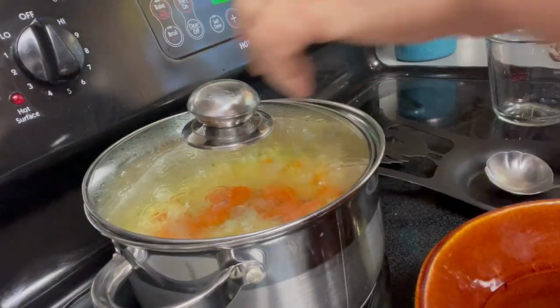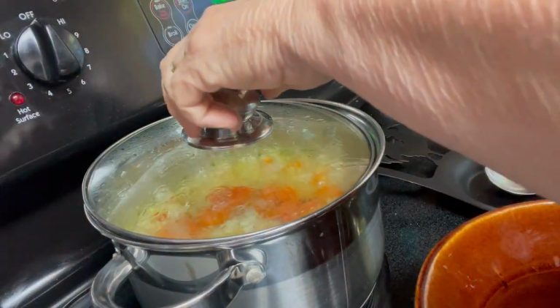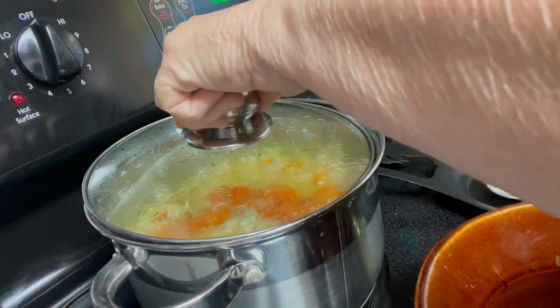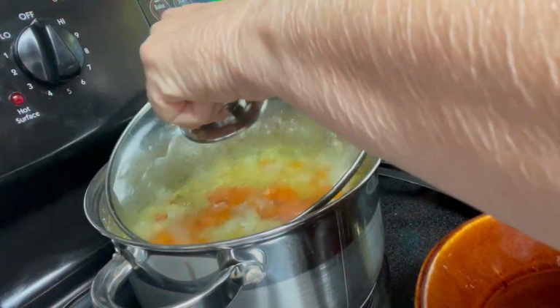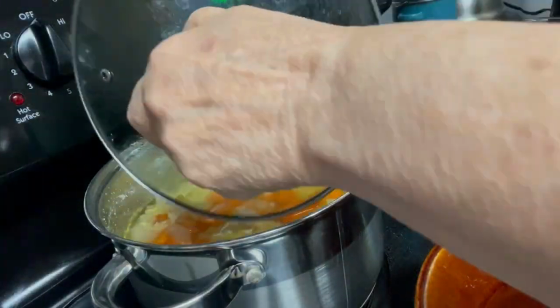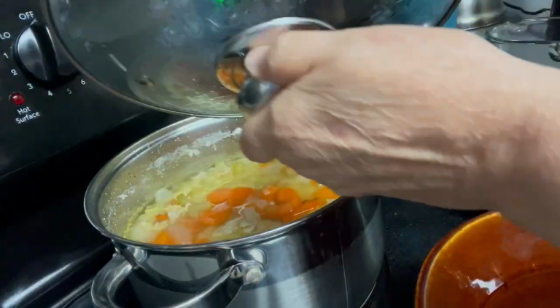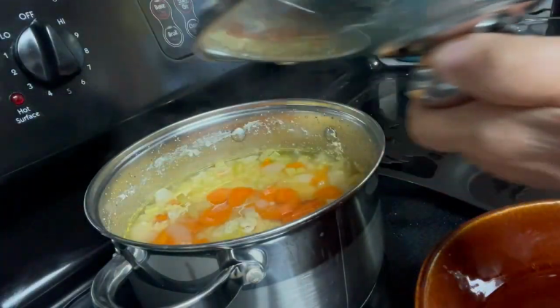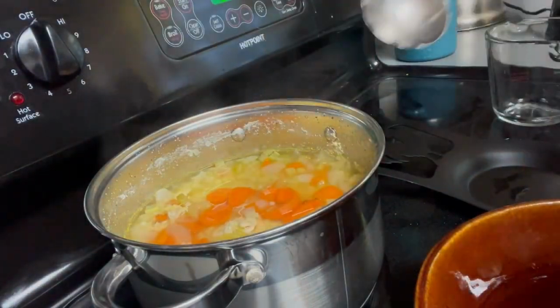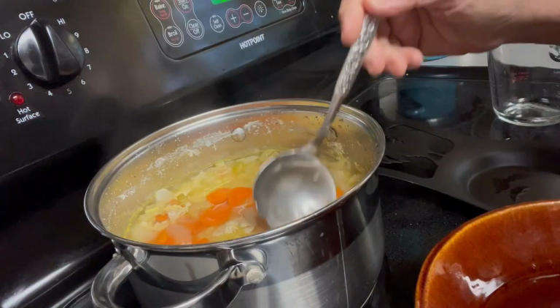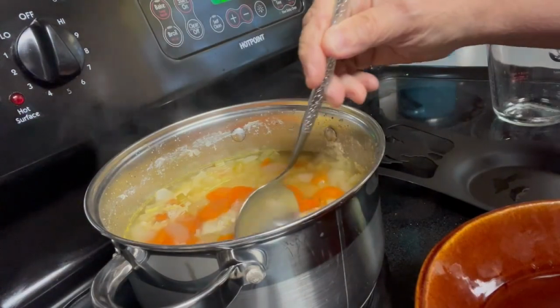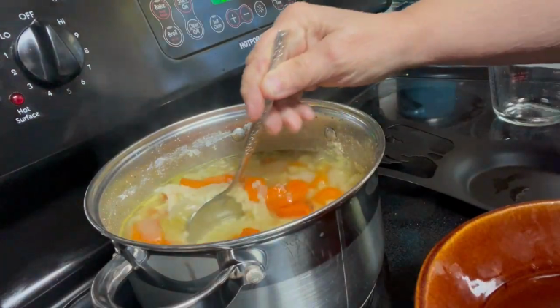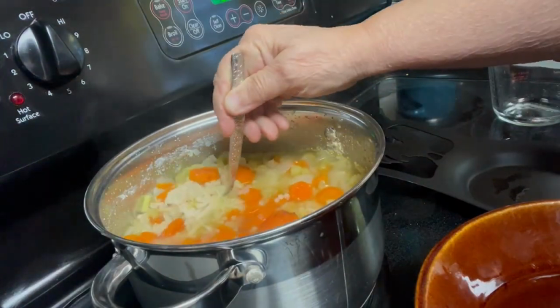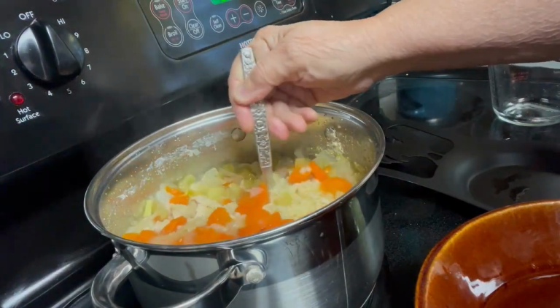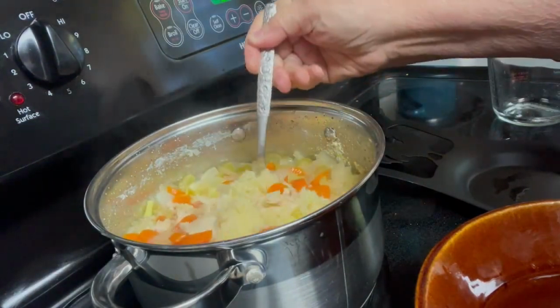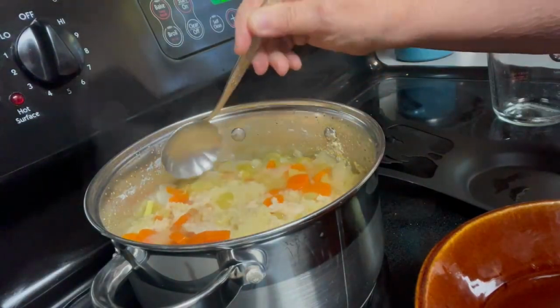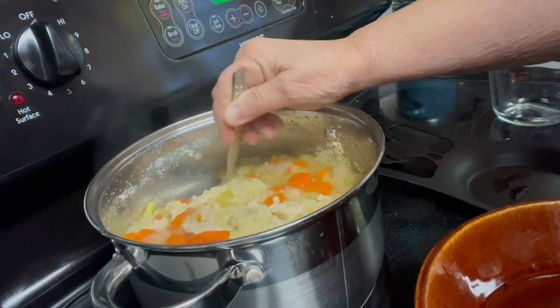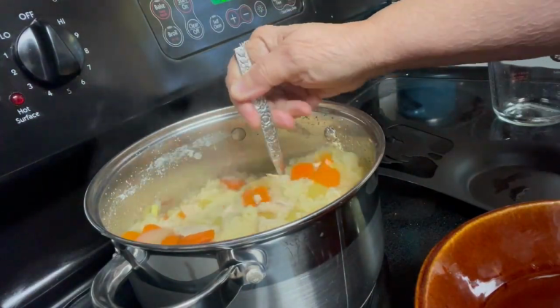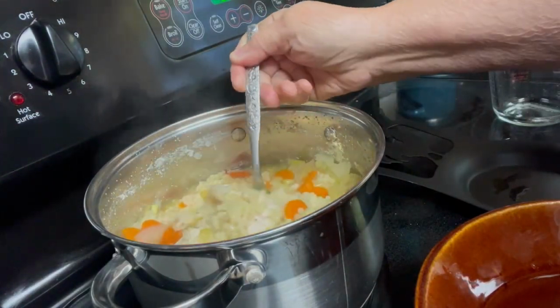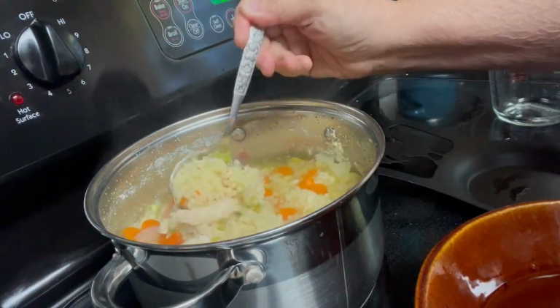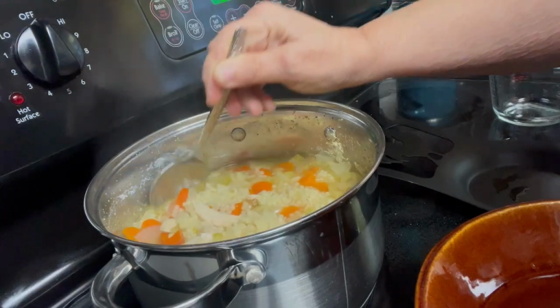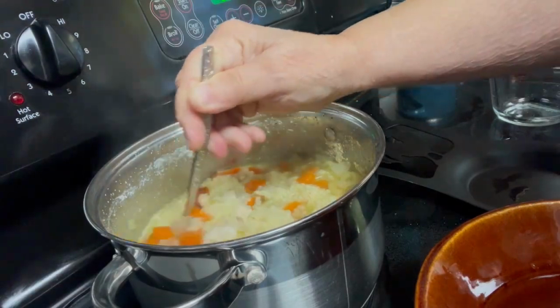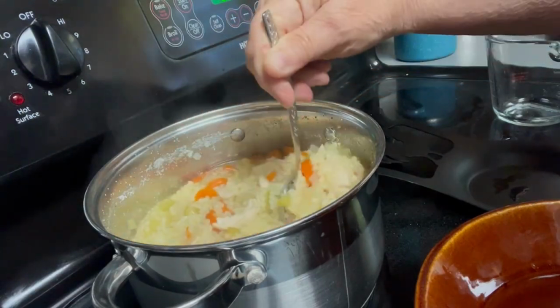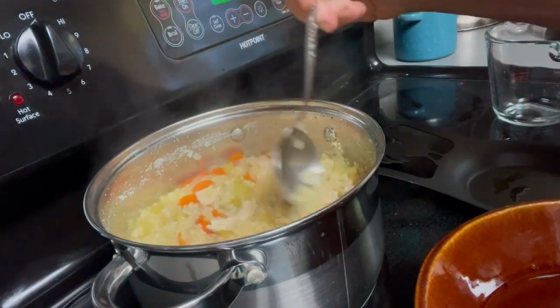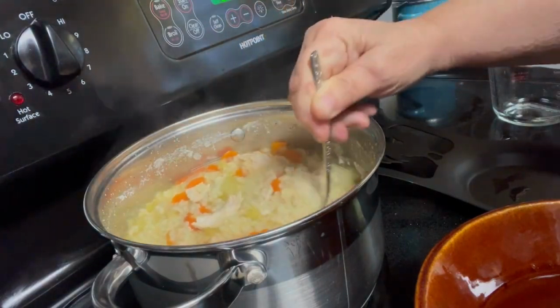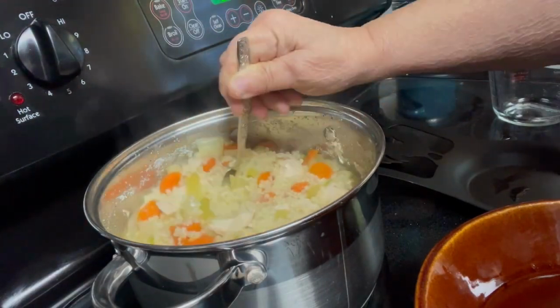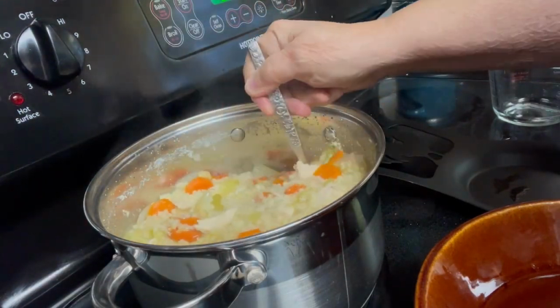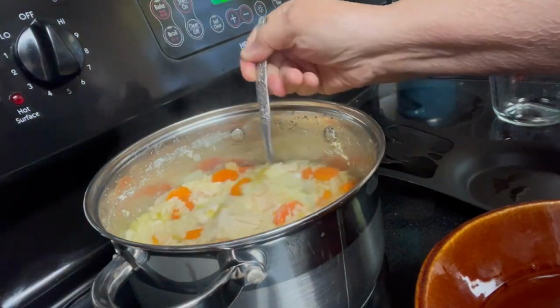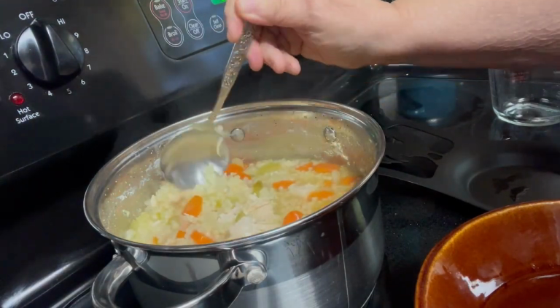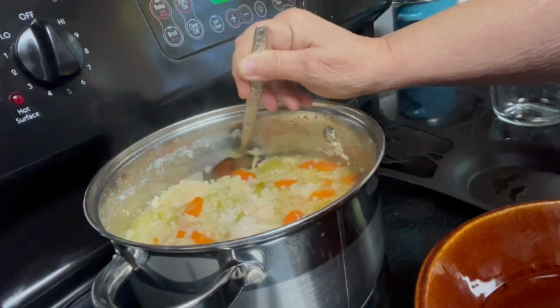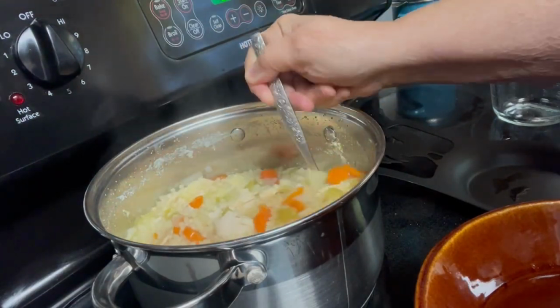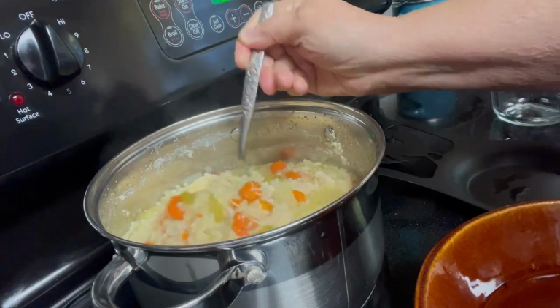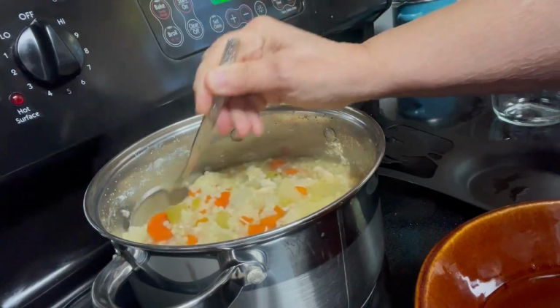It is done. A cup of noodles is just right. Be aware that if you put this in the refrigerator tomorrow, it will dry up a lot of this juice.